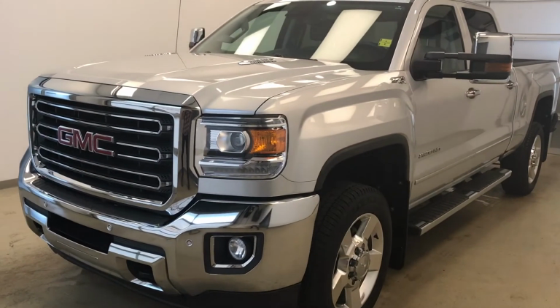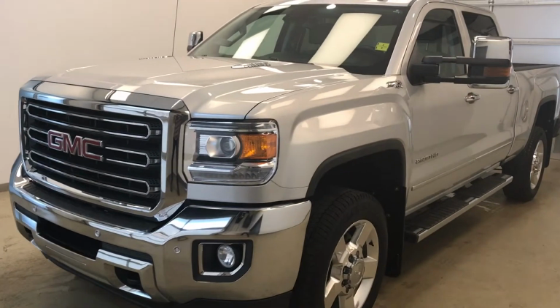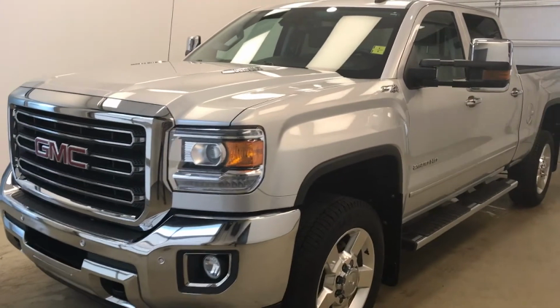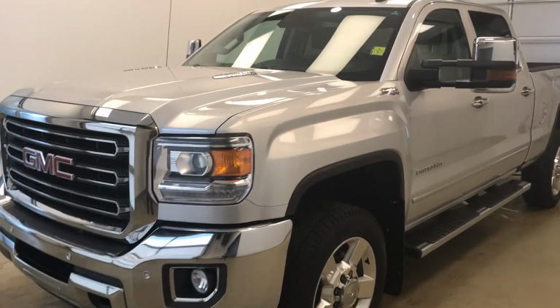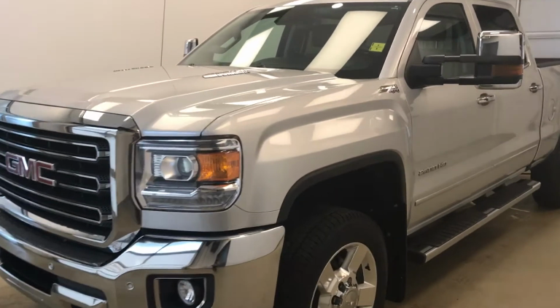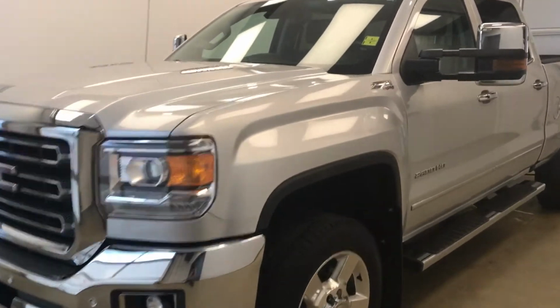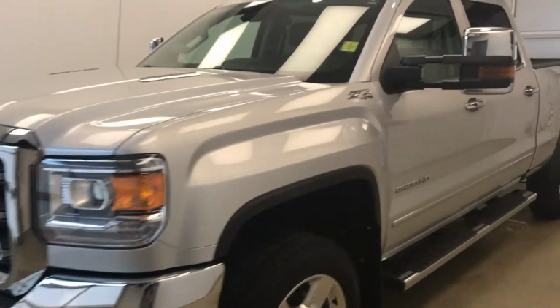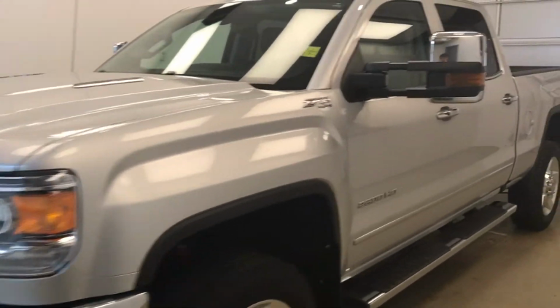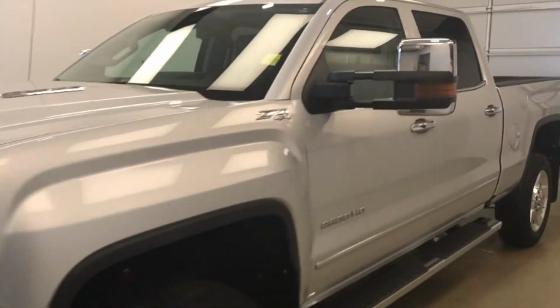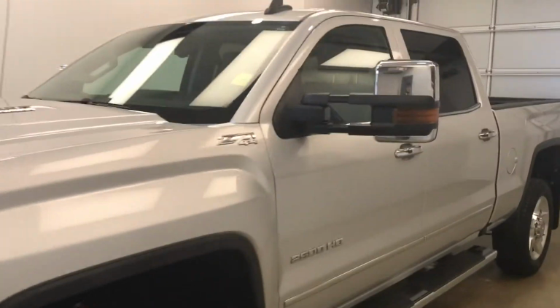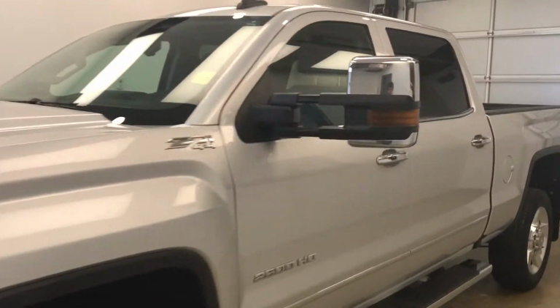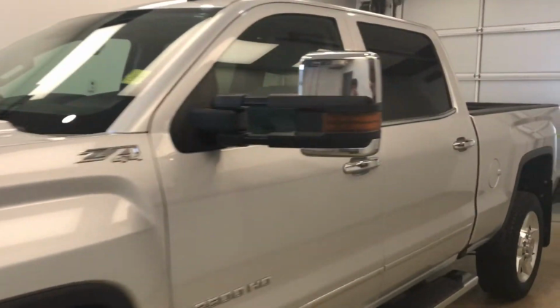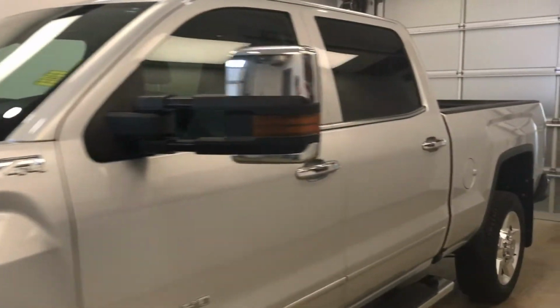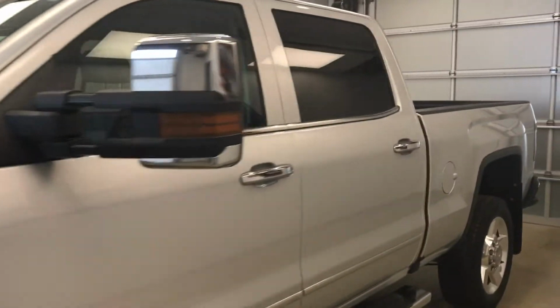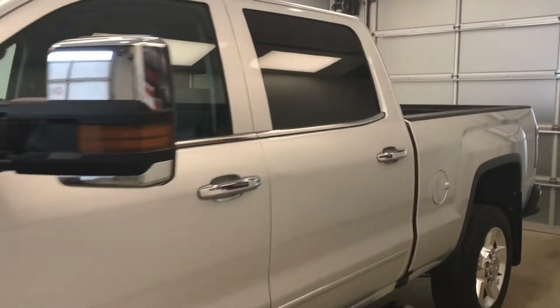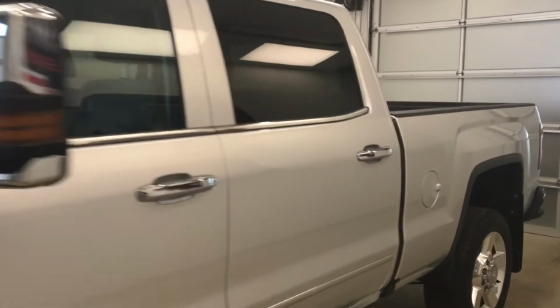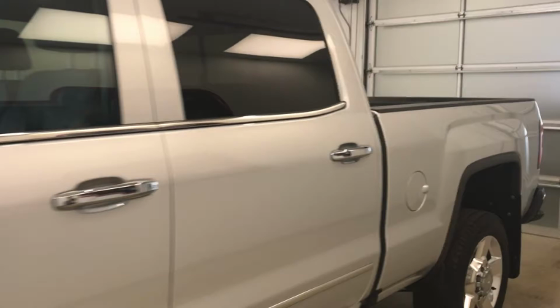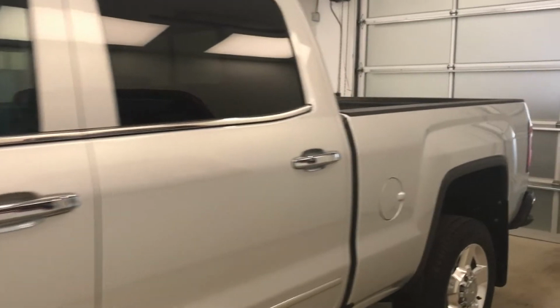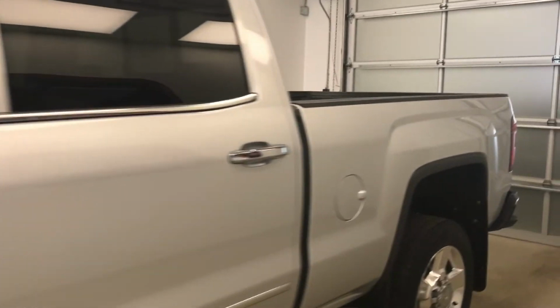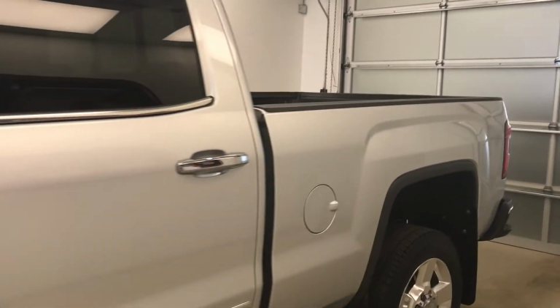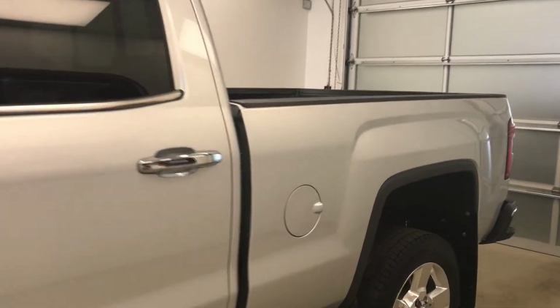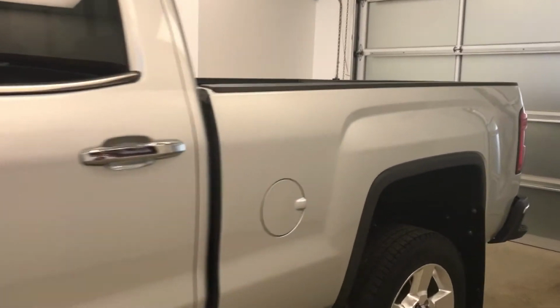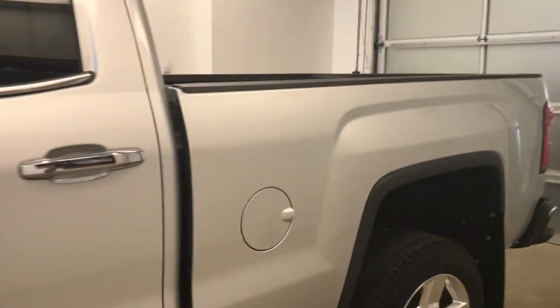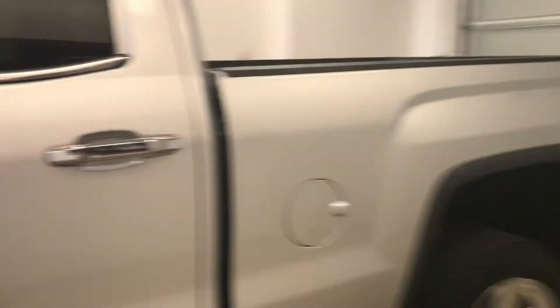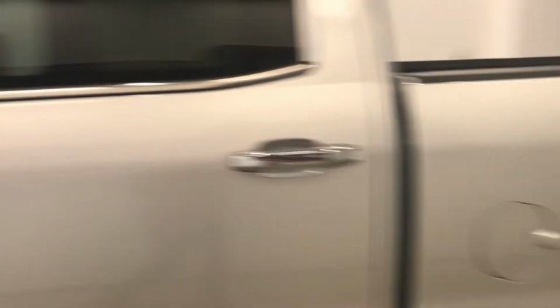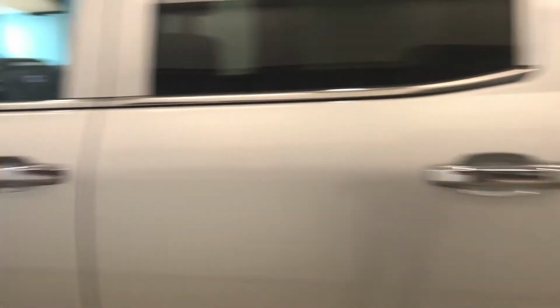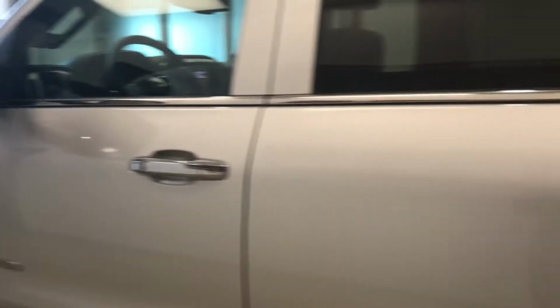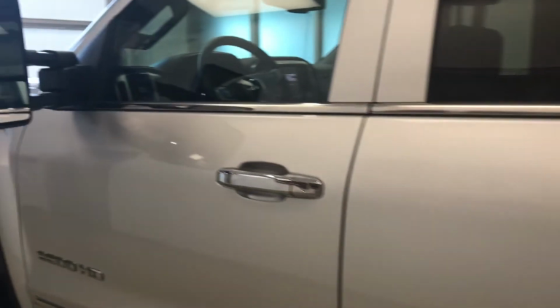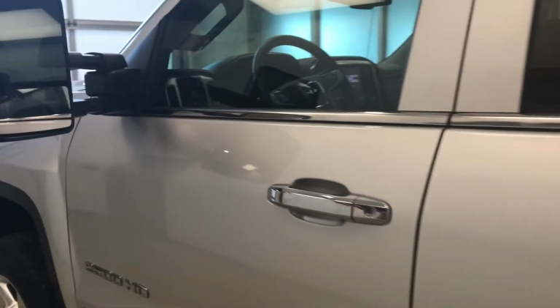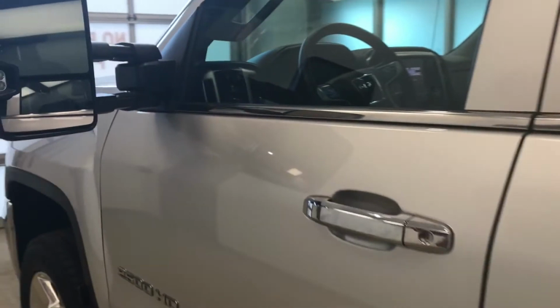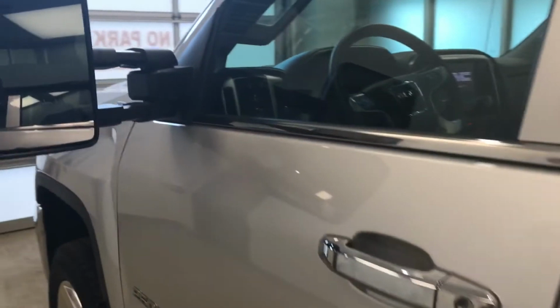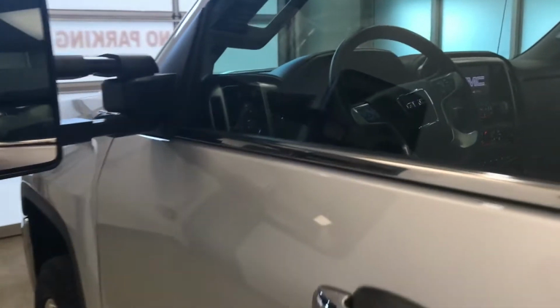Today we're viewing stock number 172457 on a 2016 GMC 2500 Crew SLT, and our exterior color is Quicksilver.